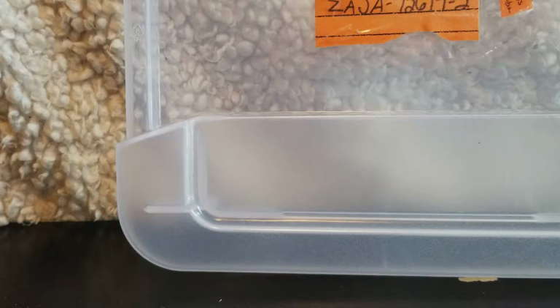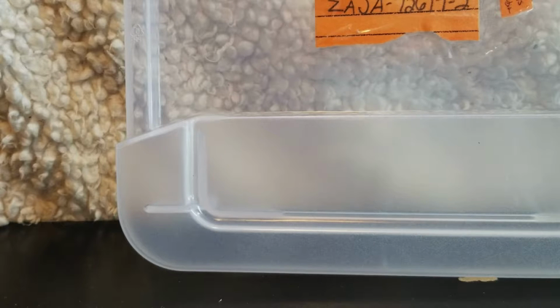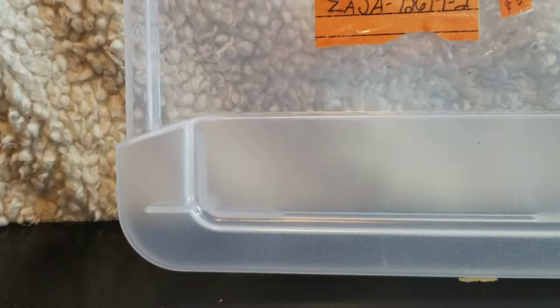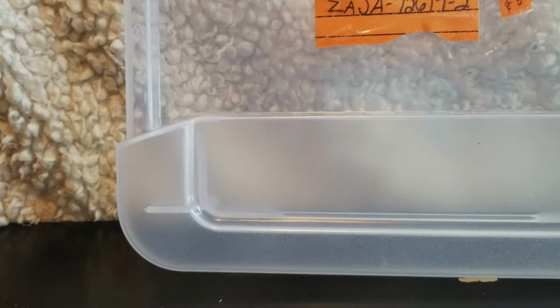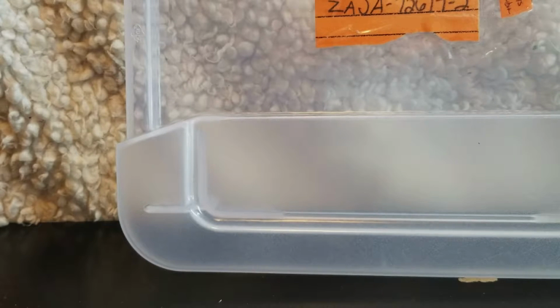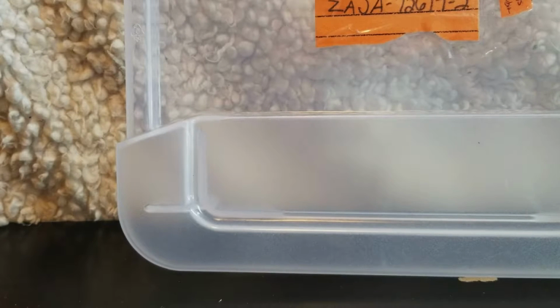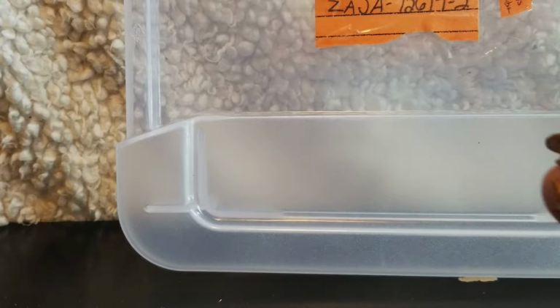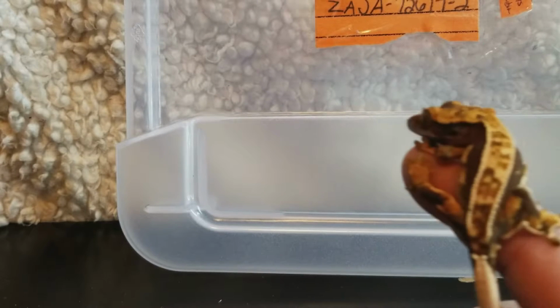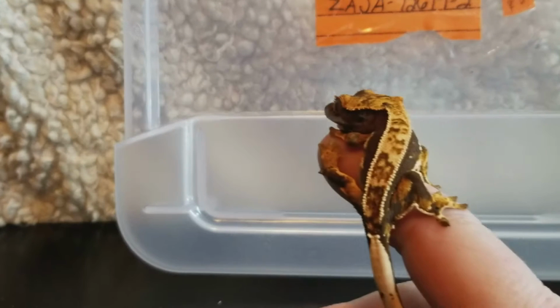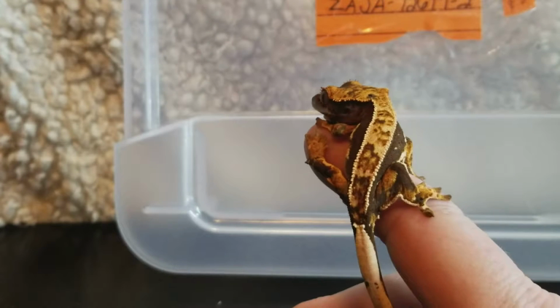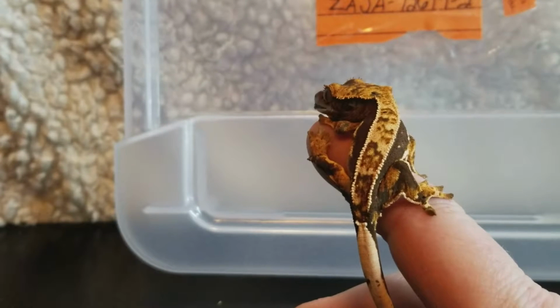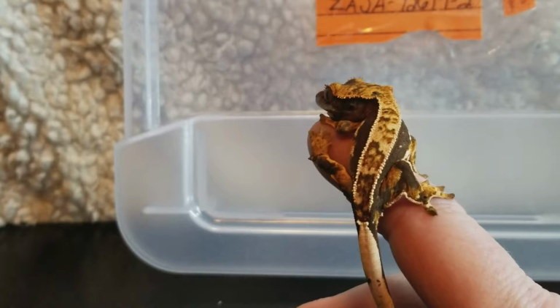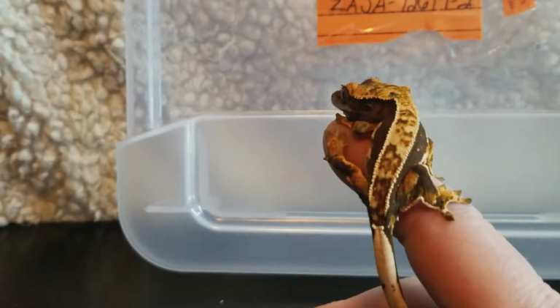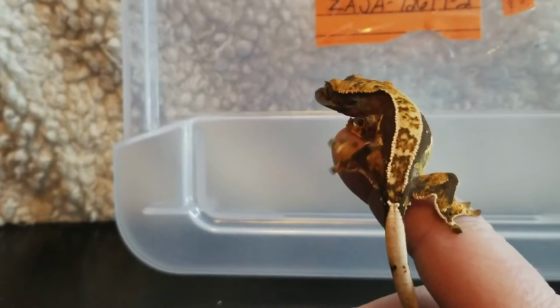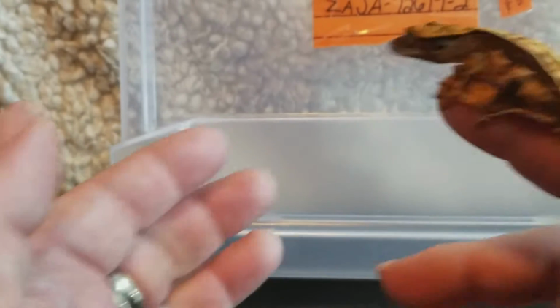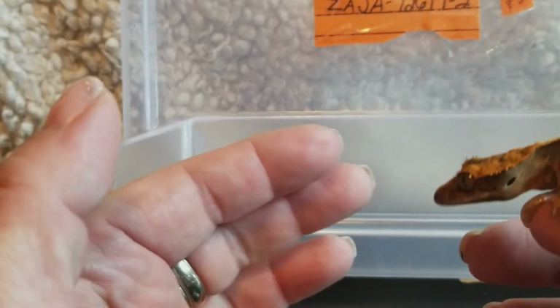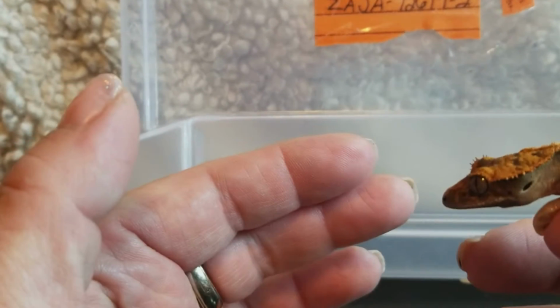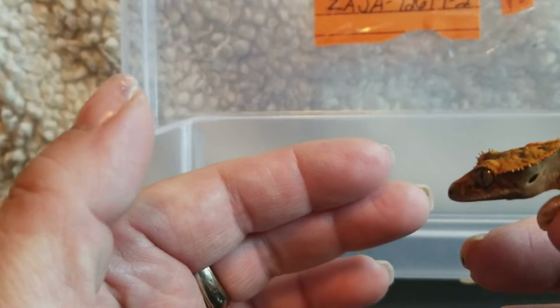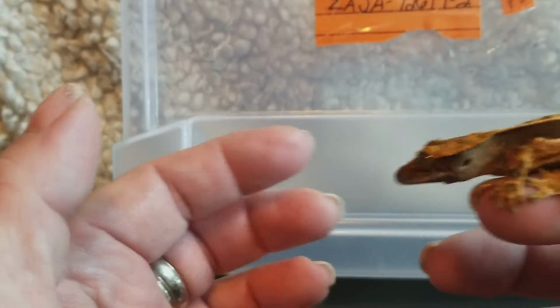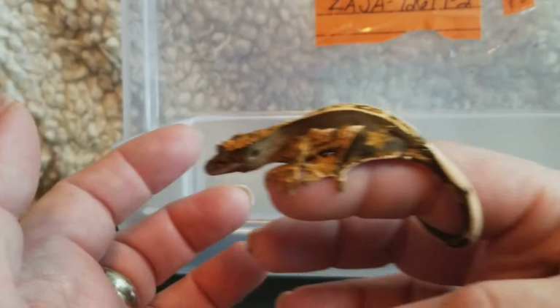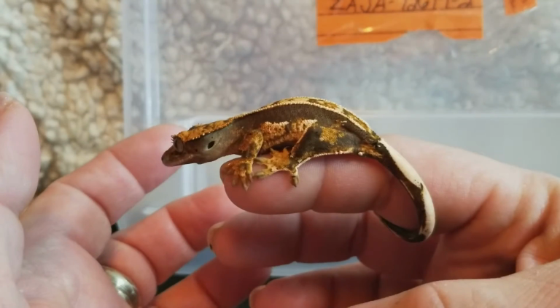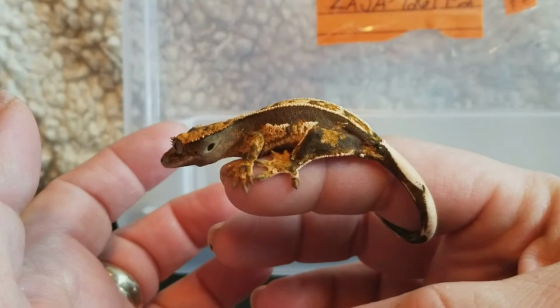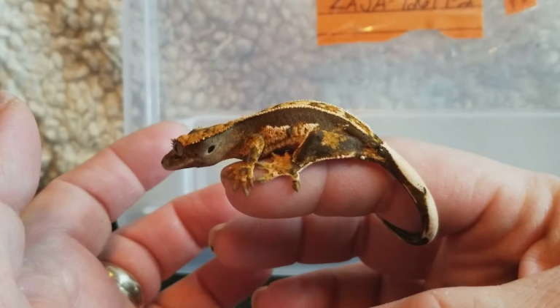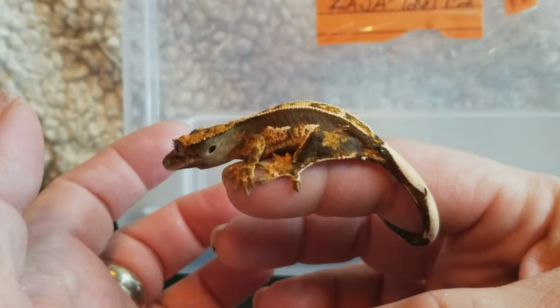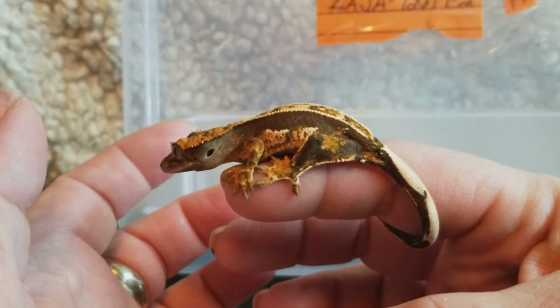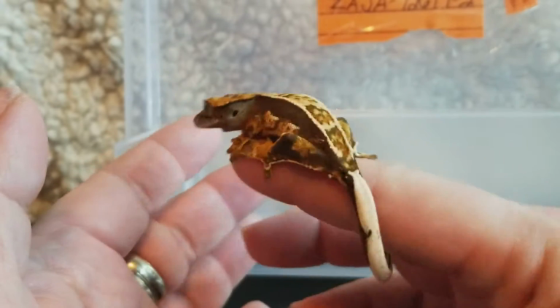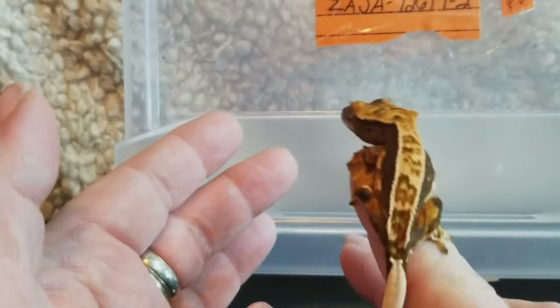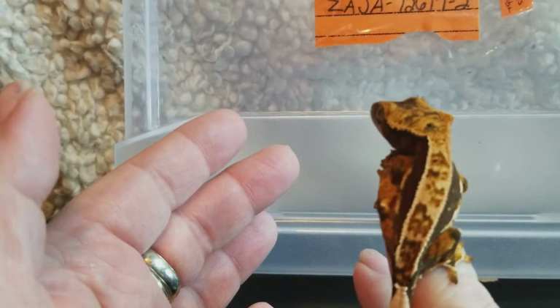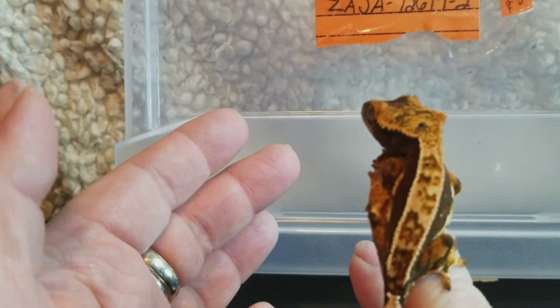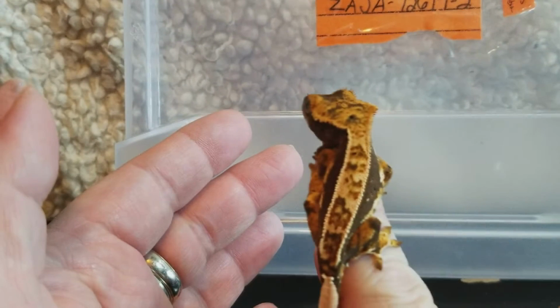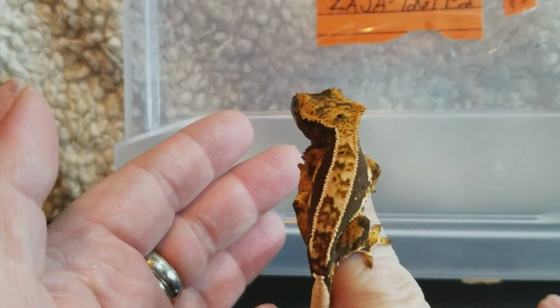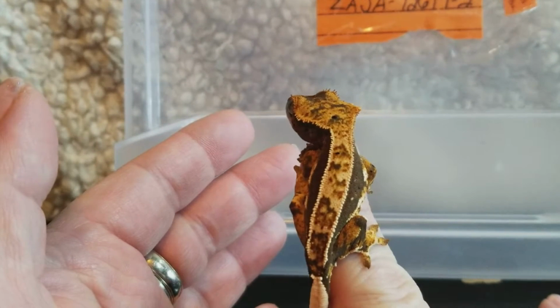Hey guys, it's Amy from Seraphic Geckos. I wanted to show you this cute gecko. Look how cute. Please subscribe to my channel and make any comments below. Look how cute this one is.